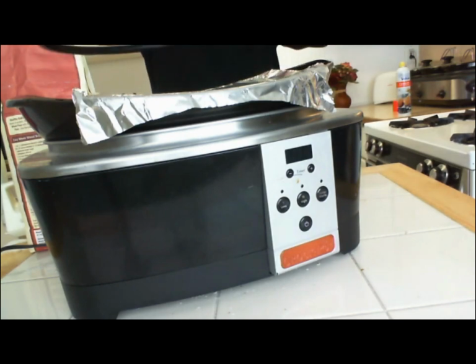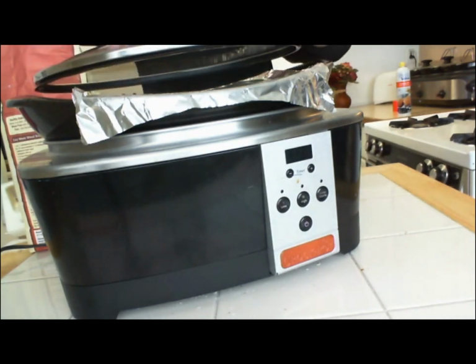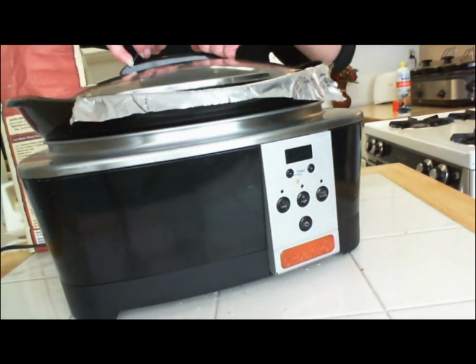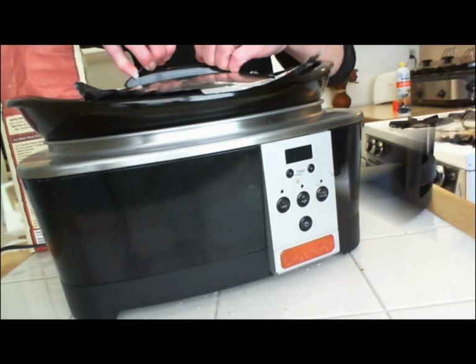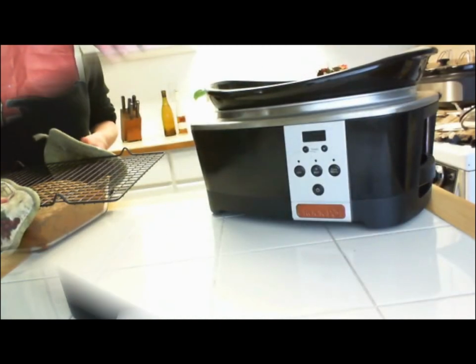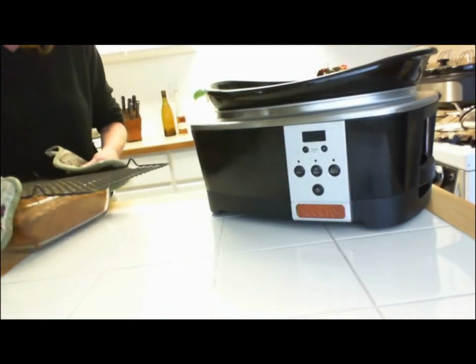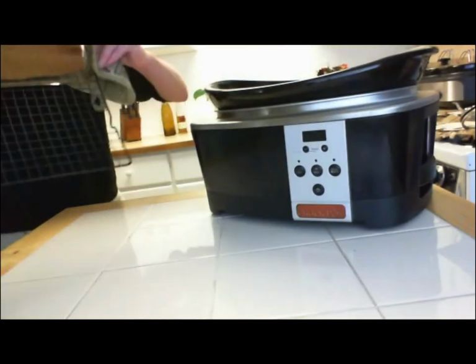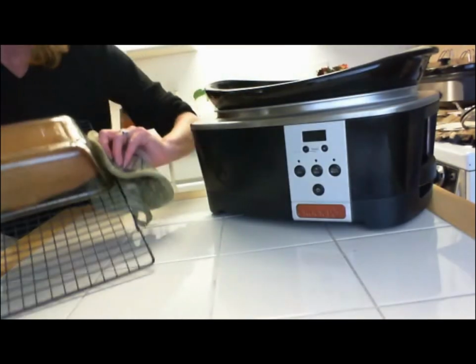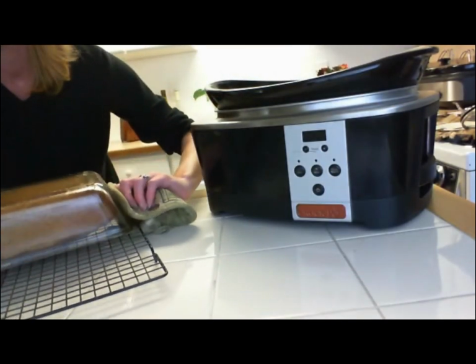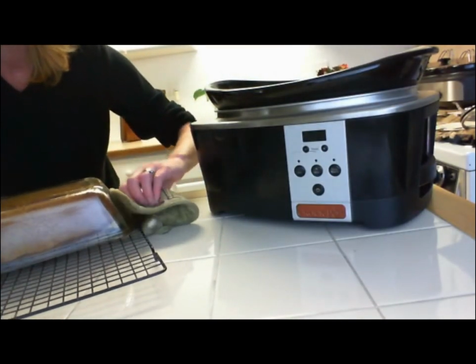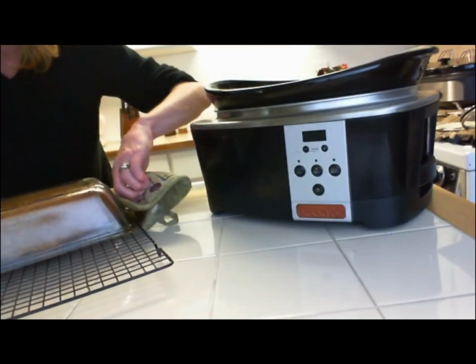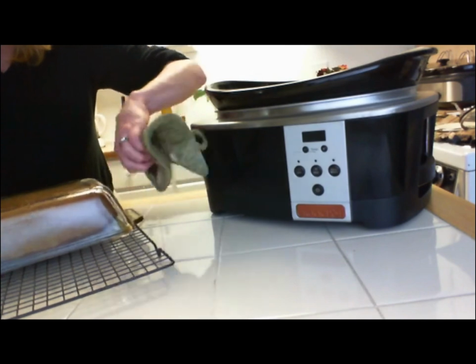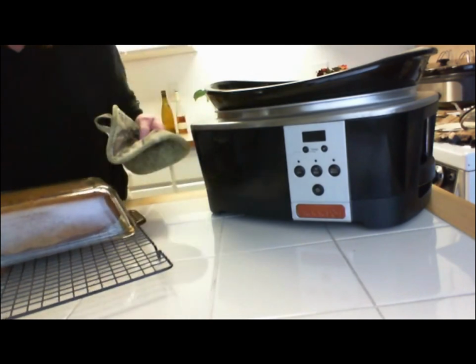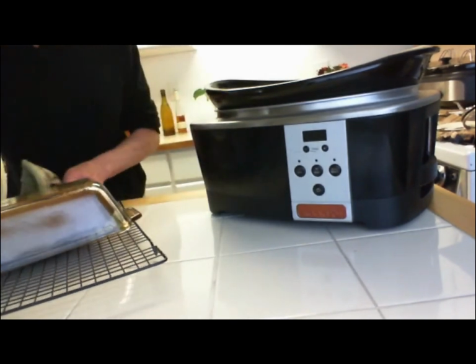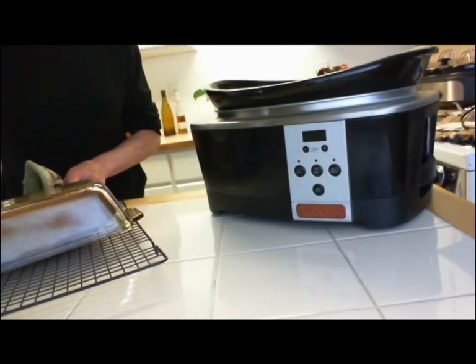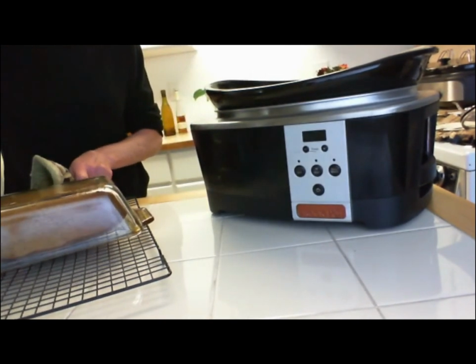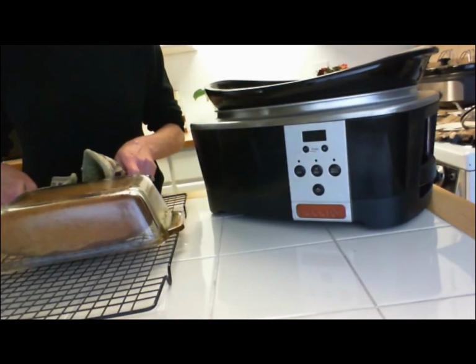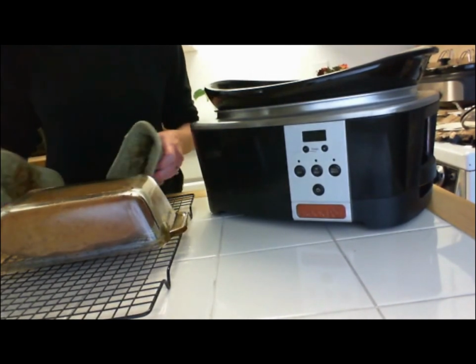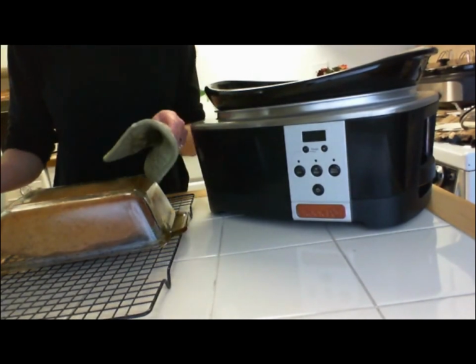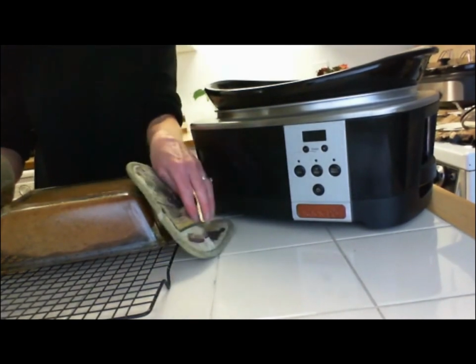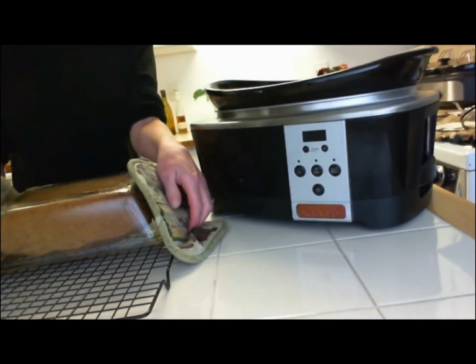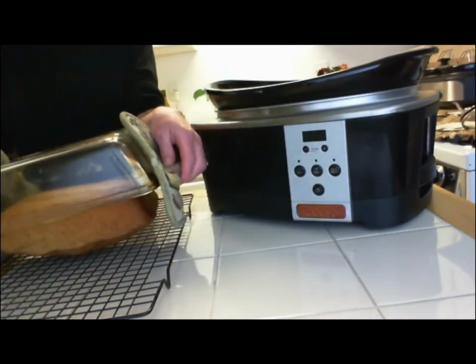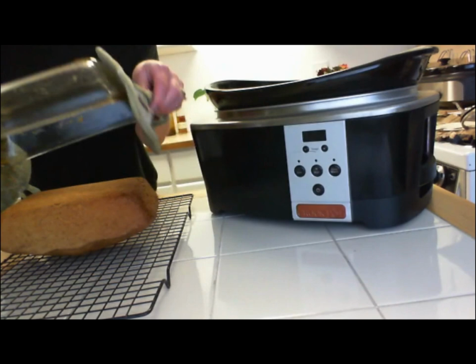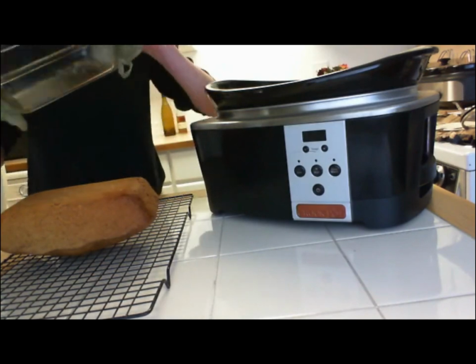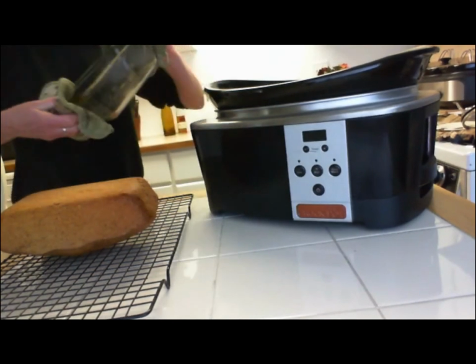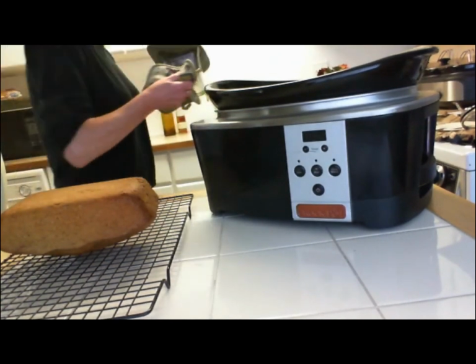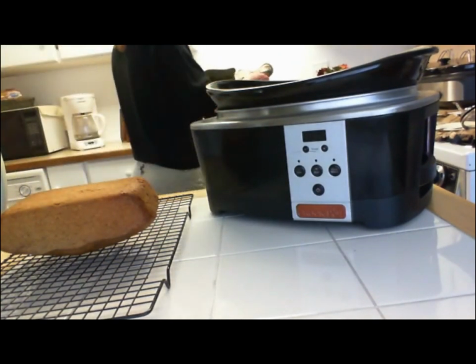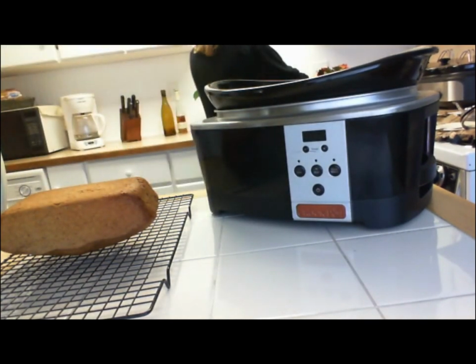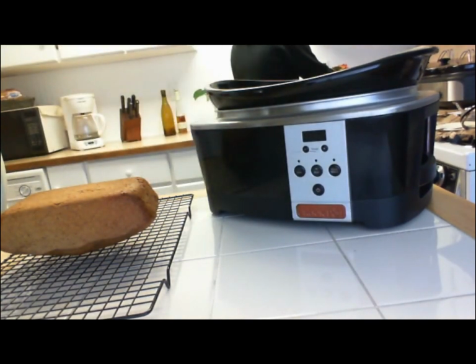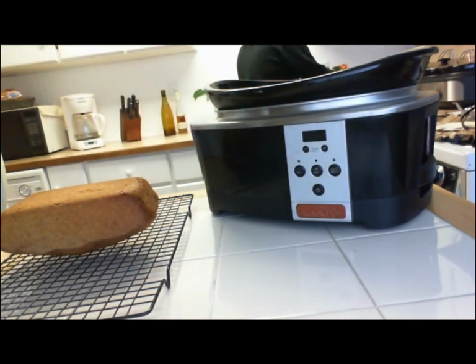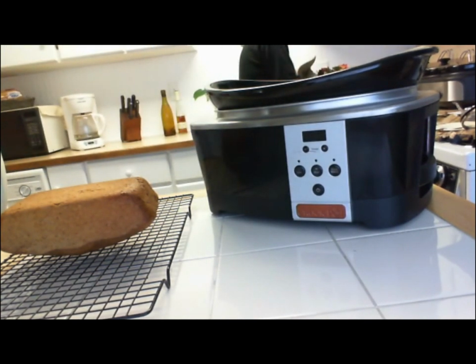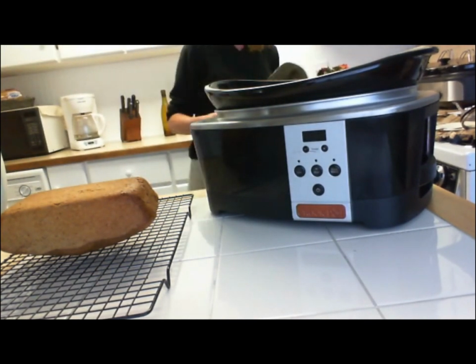Cover loosely with tin foil, then place the lid on it and cook on high for three hours. Remove the loaf pan from the crock pot and invert the bread on a cooling rack. Re-invert and allow to cool for at least 15 minutes before serving.